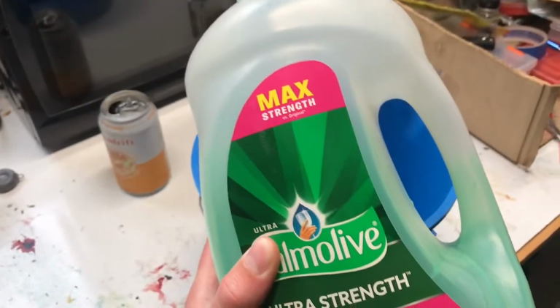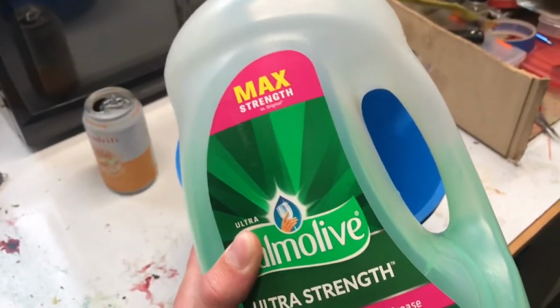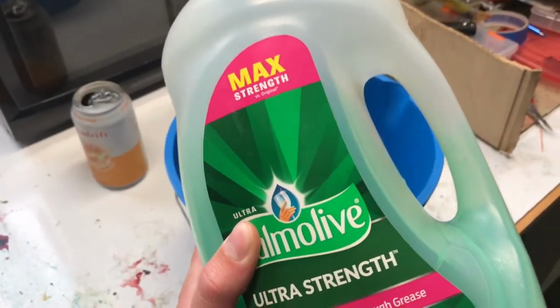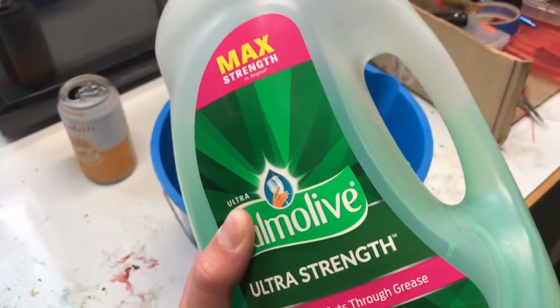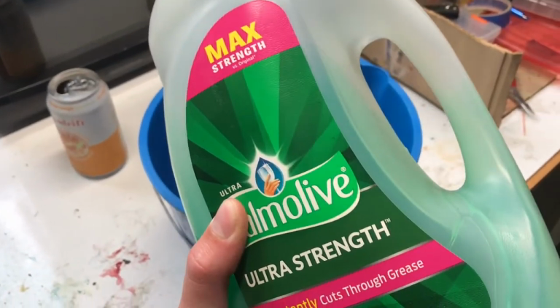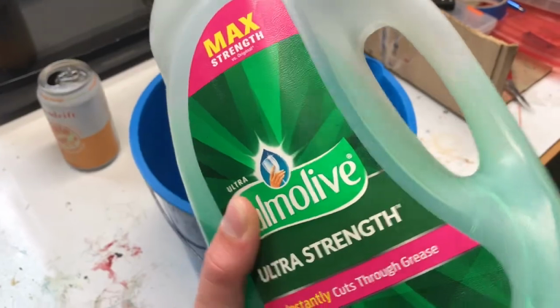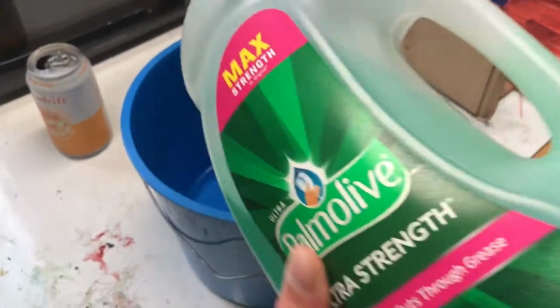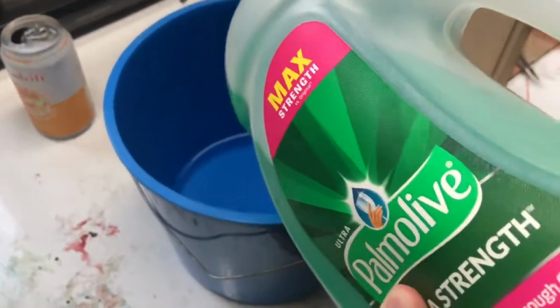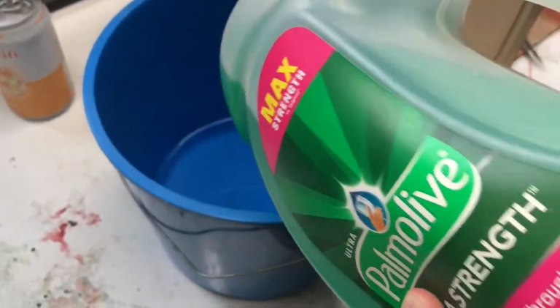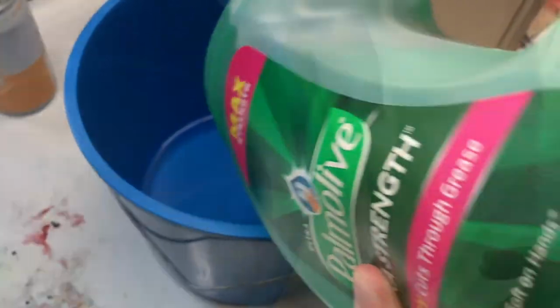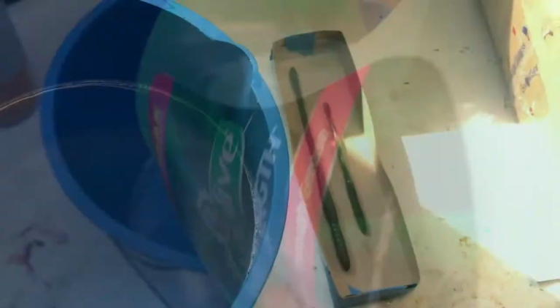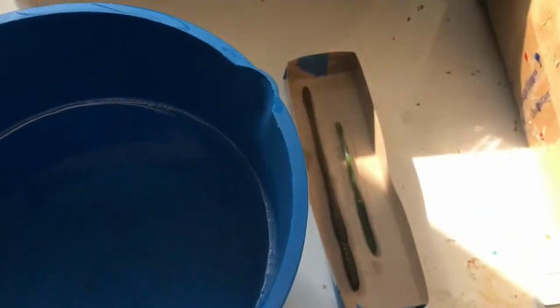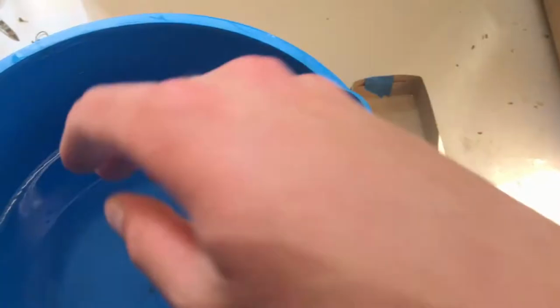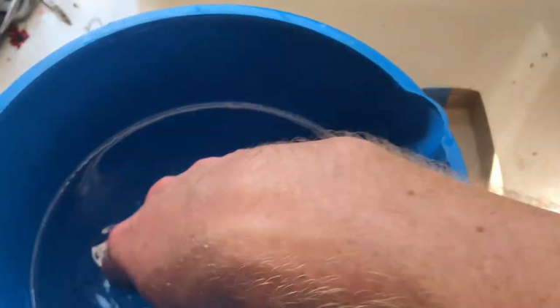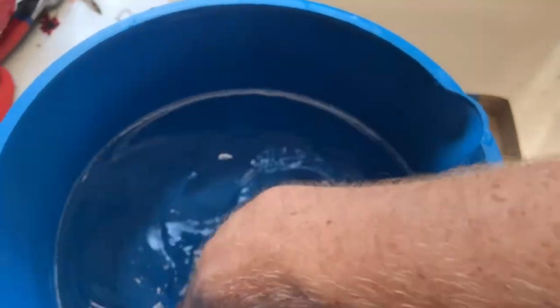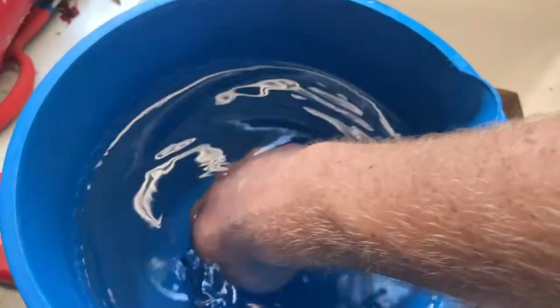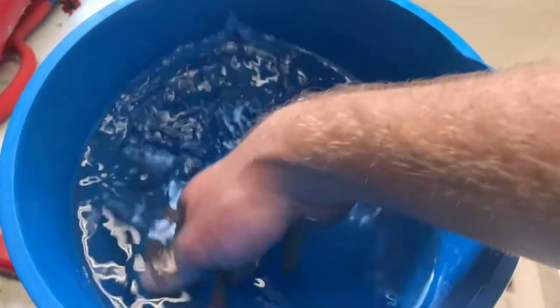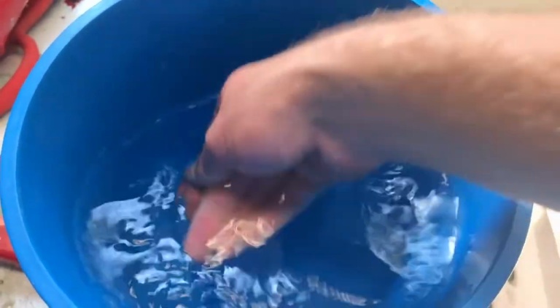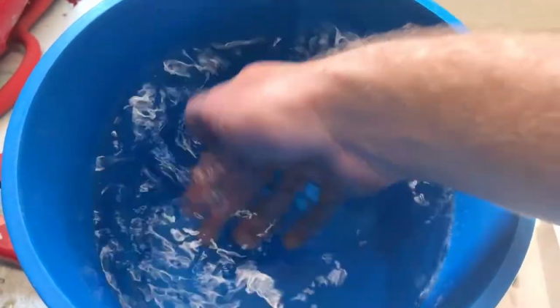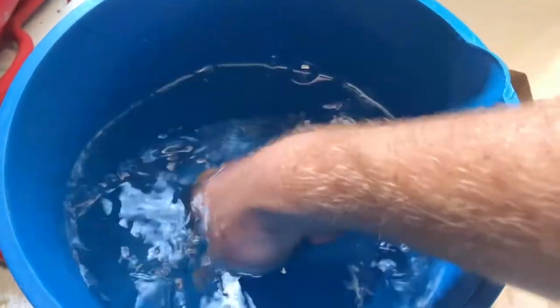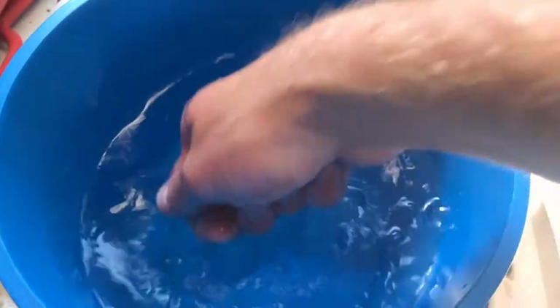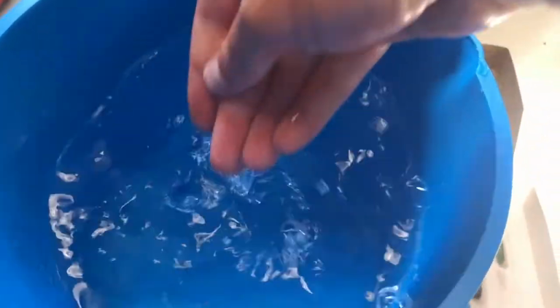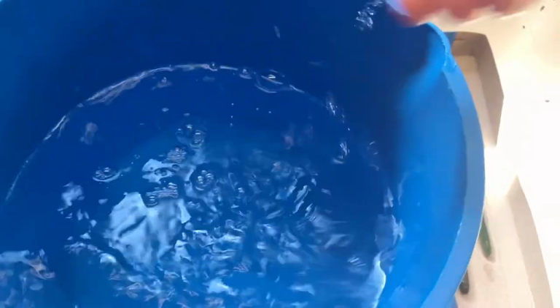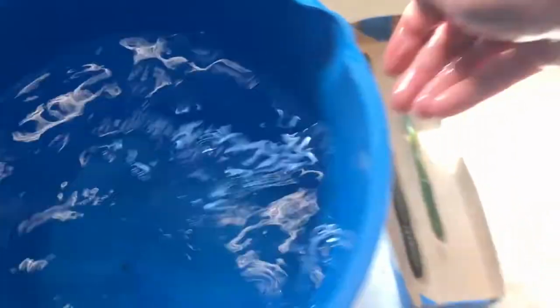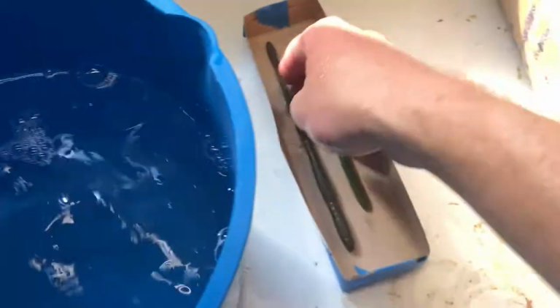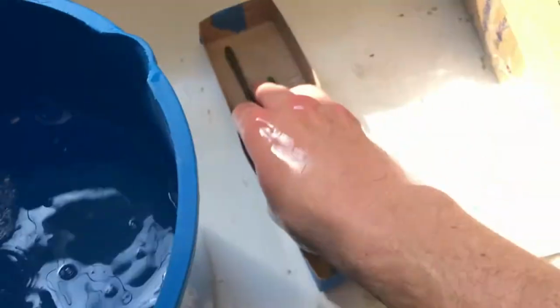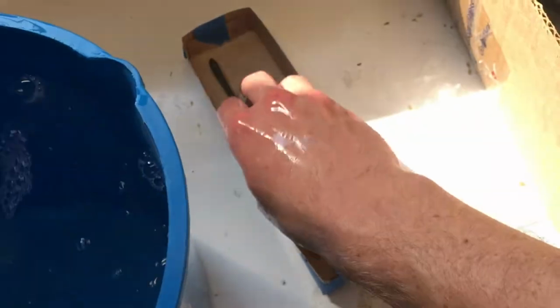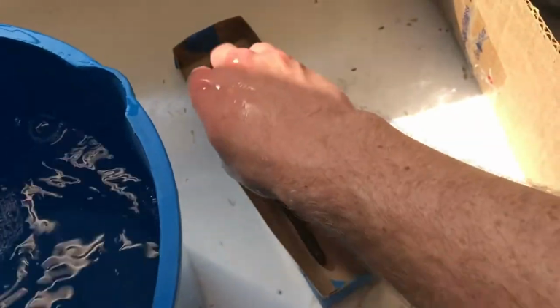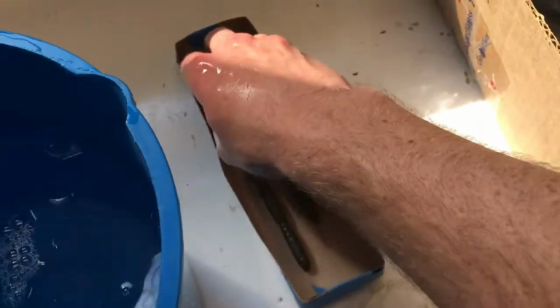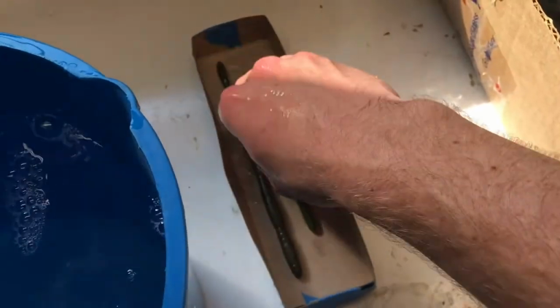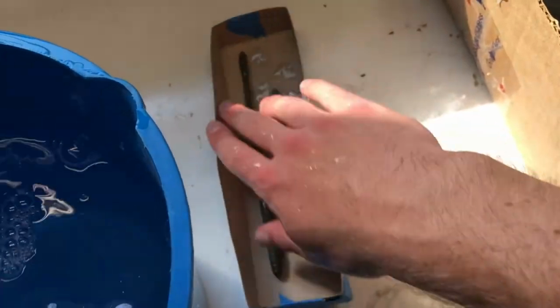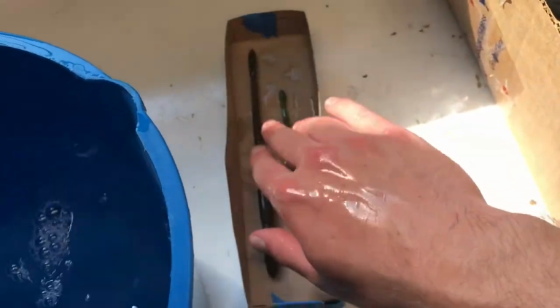Now add some dish soap to your water. I'm going to get some of the sudsy water and put it in the mold and over the worms.